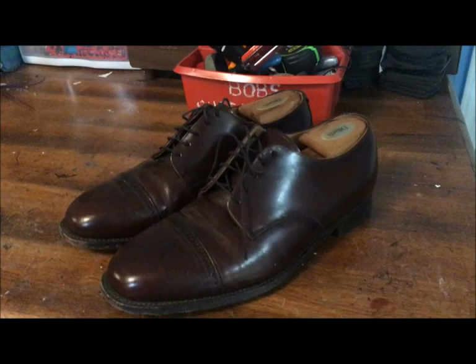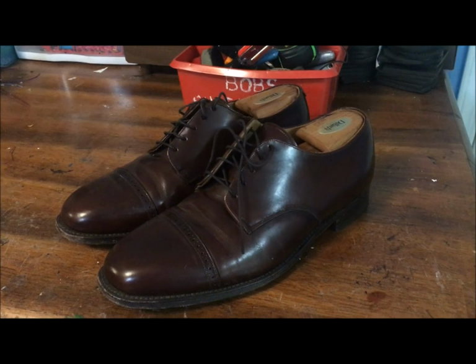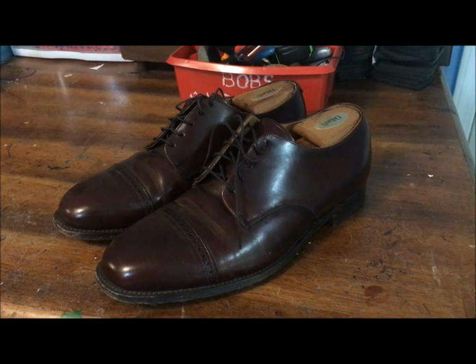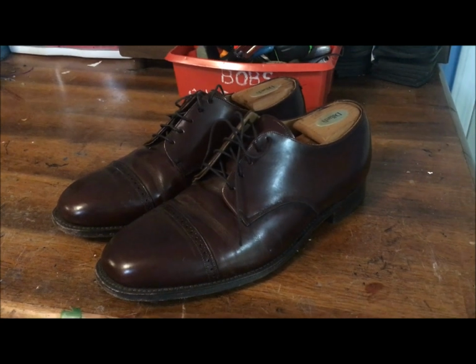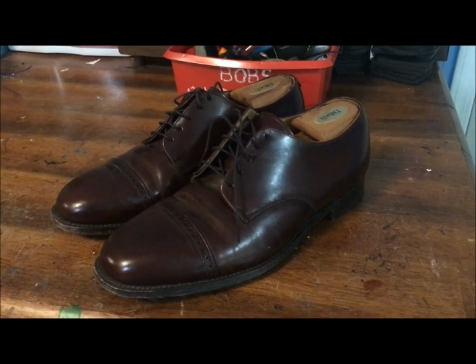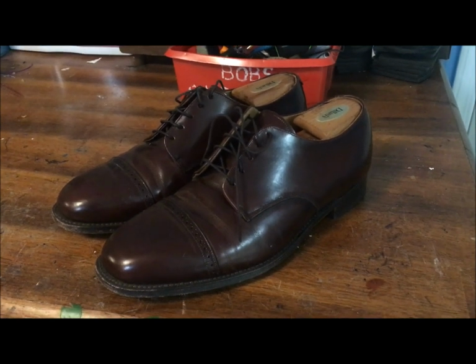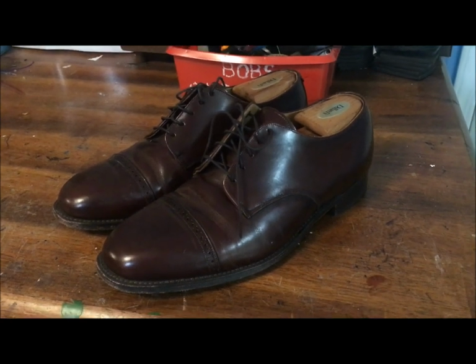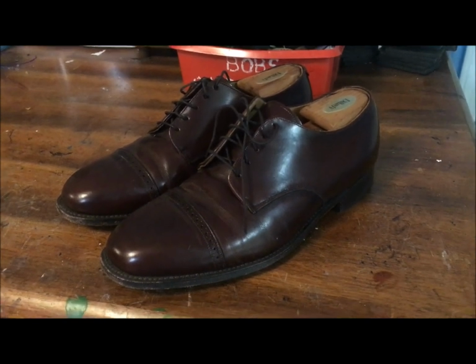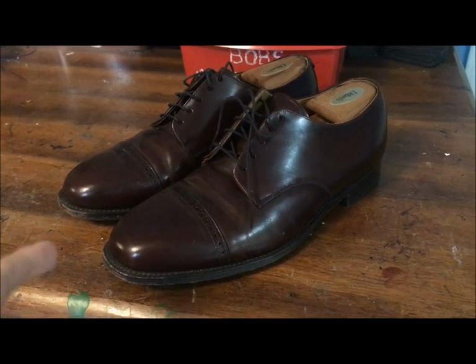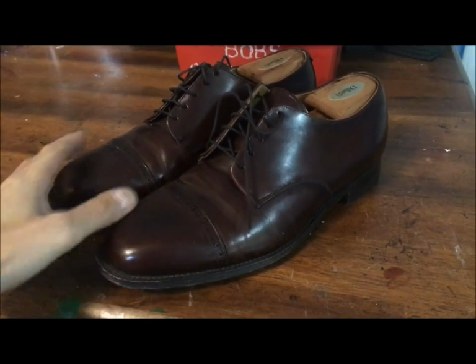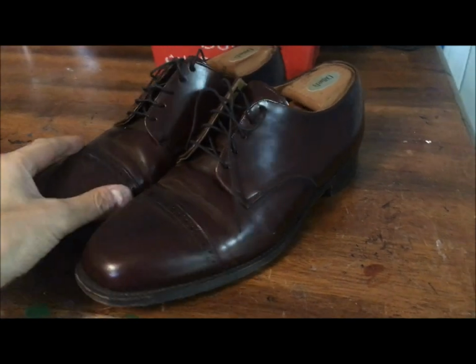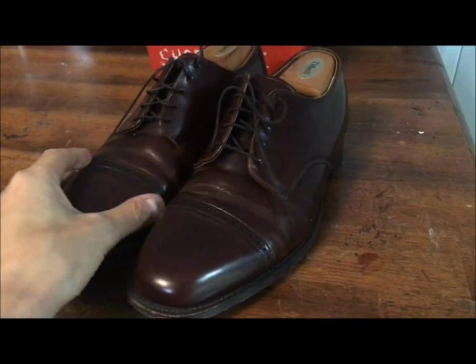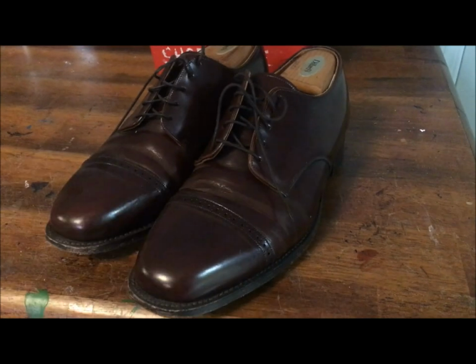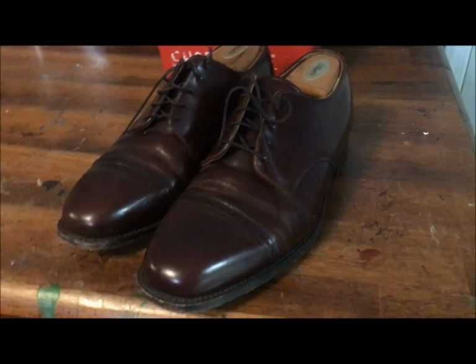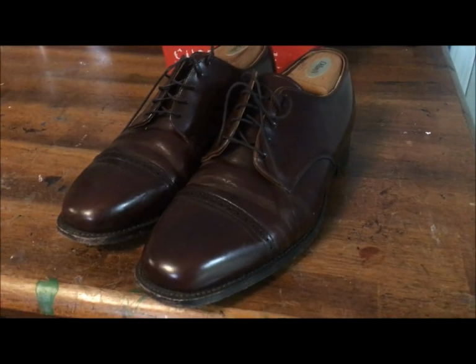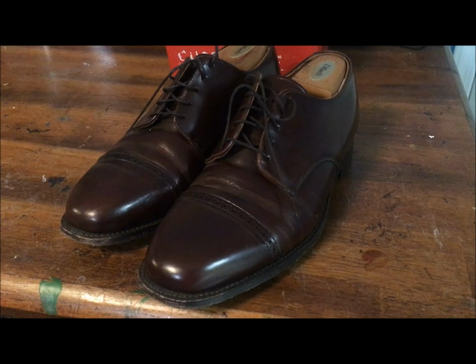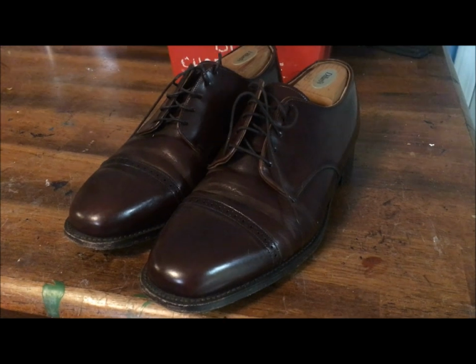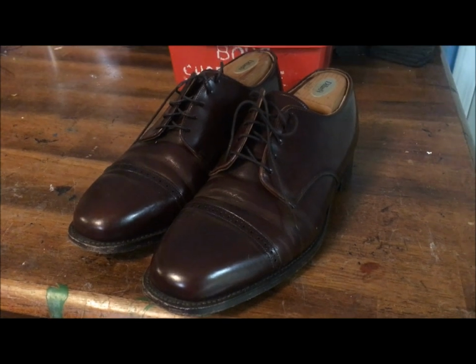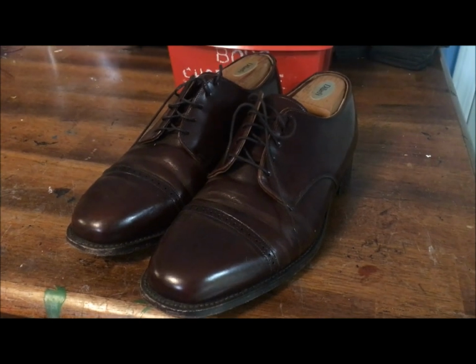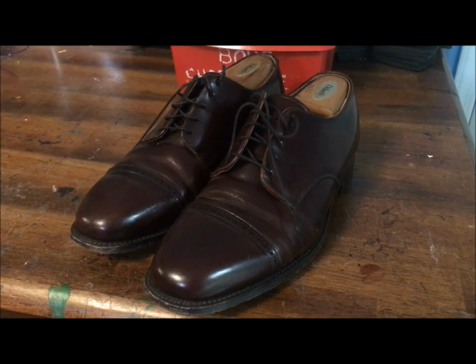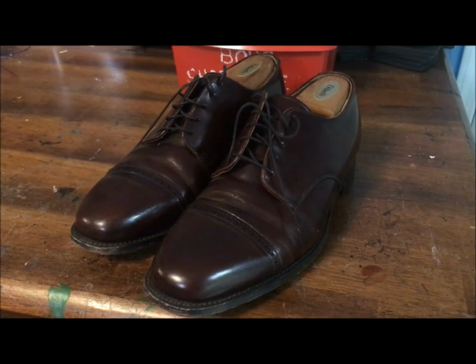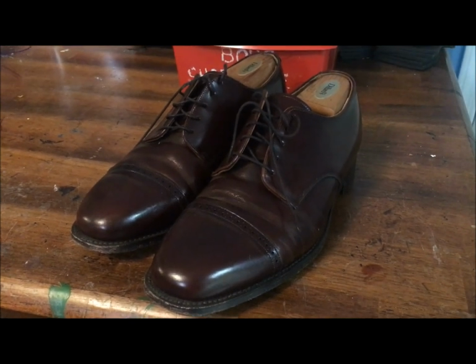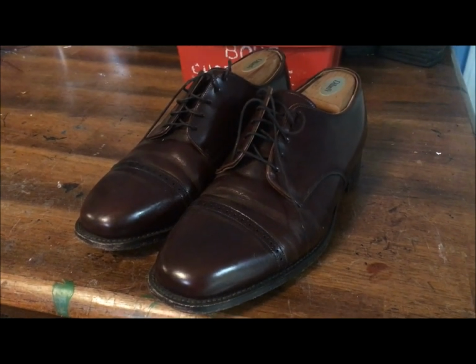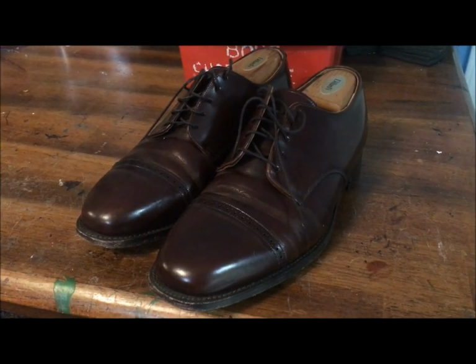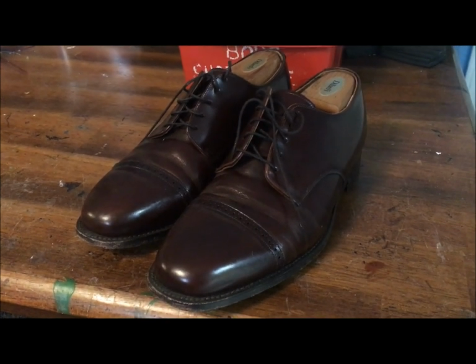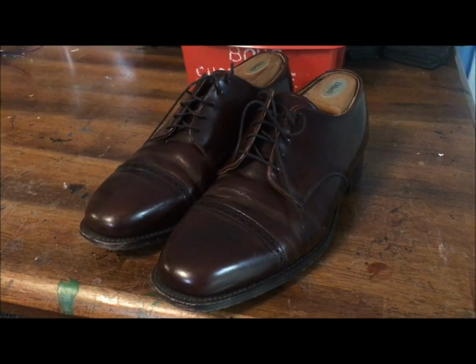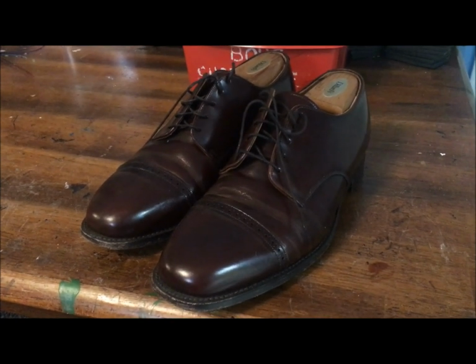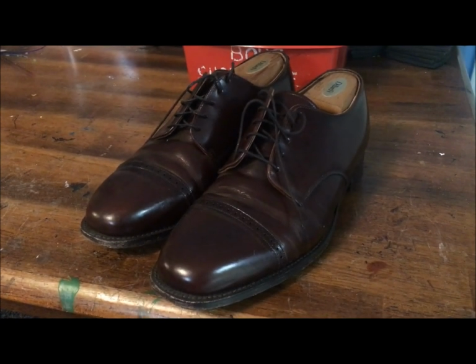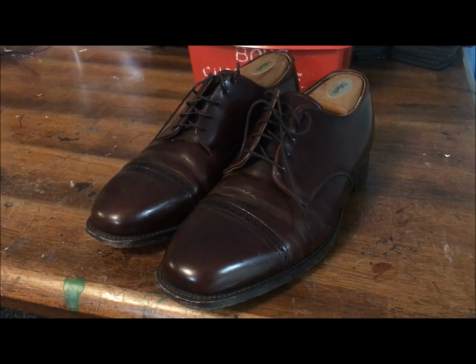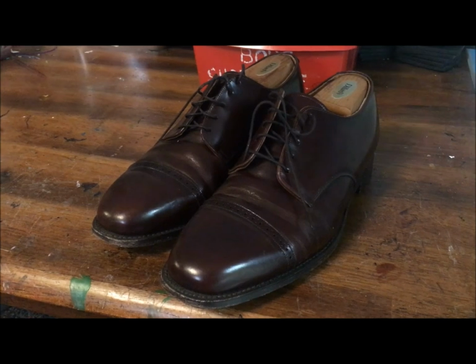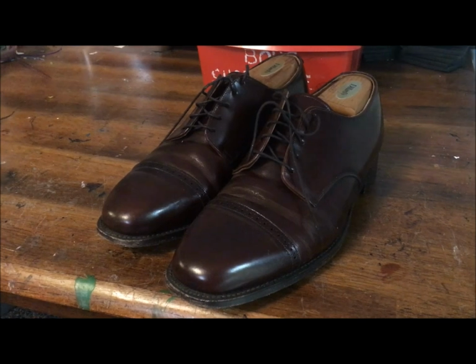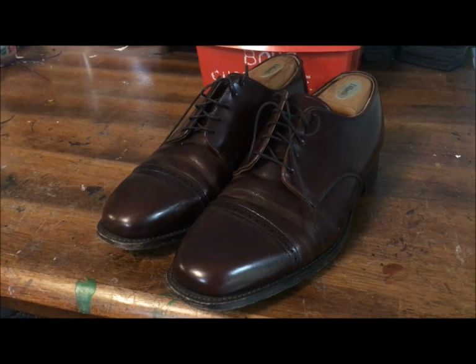Hi guys, it's Bob Powers, and today I'm going to do a full shoe shine on these pair of Johnson and Murphys. I'm going to show you the condition beforehand, stop at a couple stages in case you don't want to do the full-blown shoe shine, and show you some details of why you should take care of your shoes.